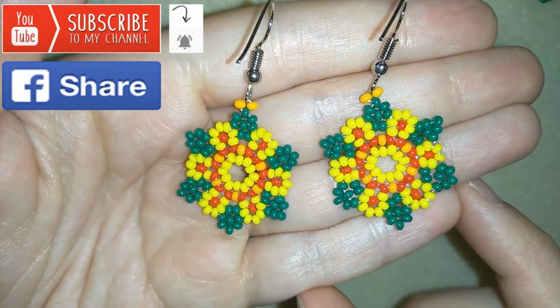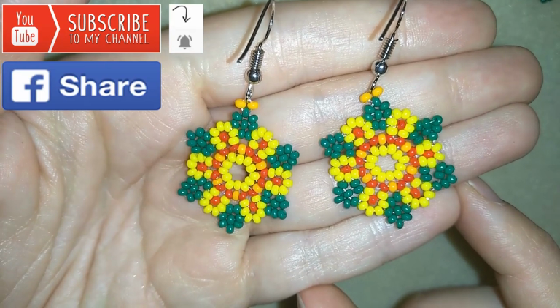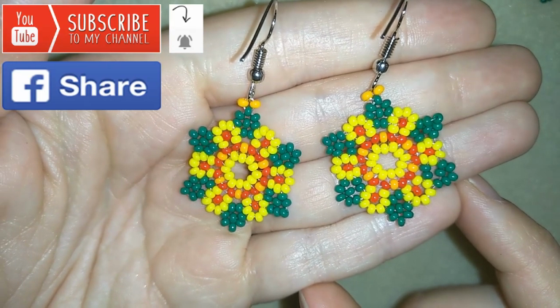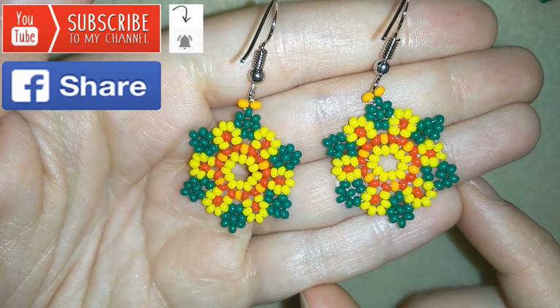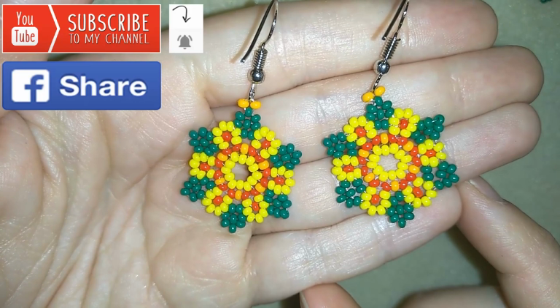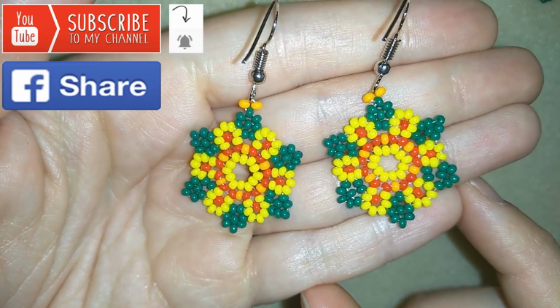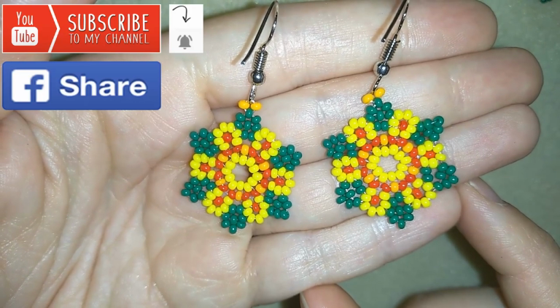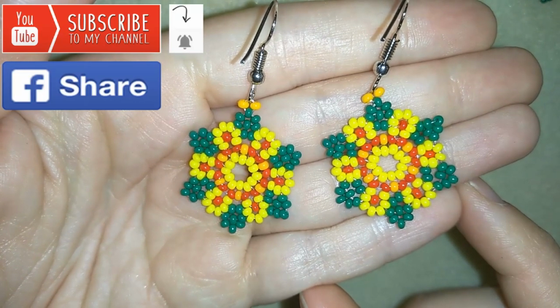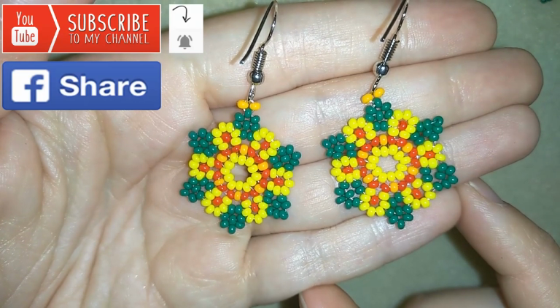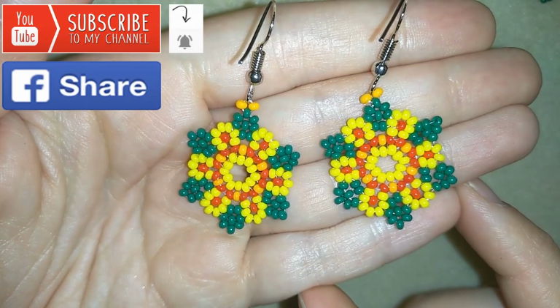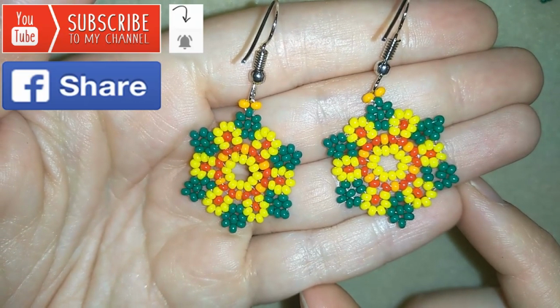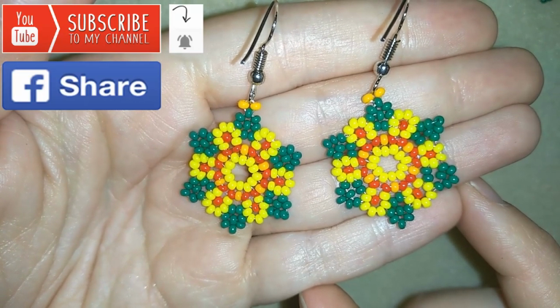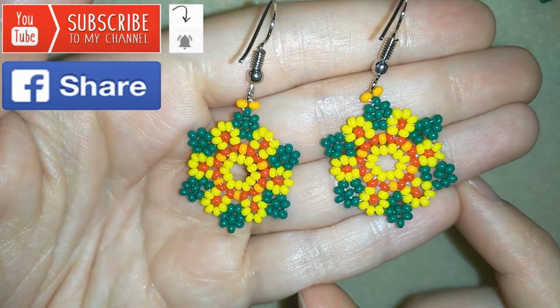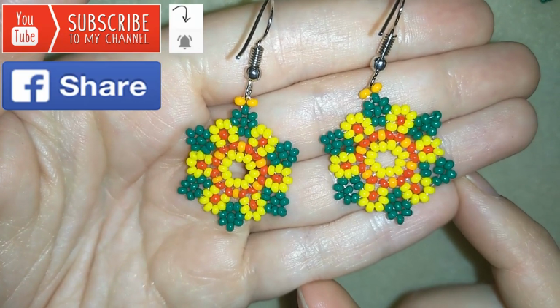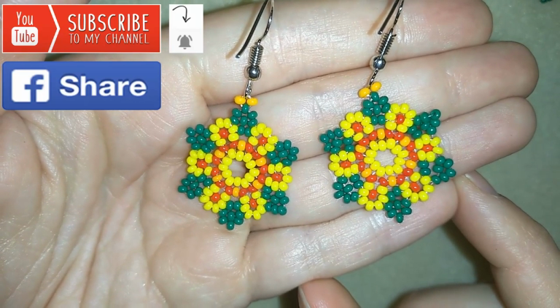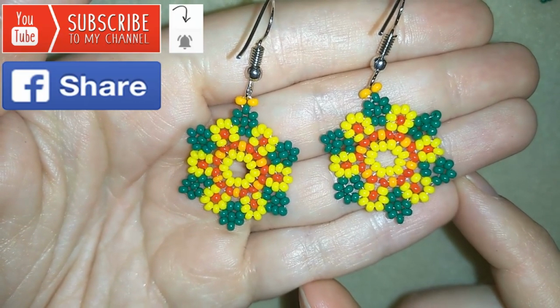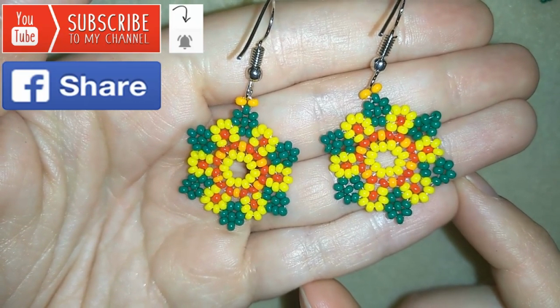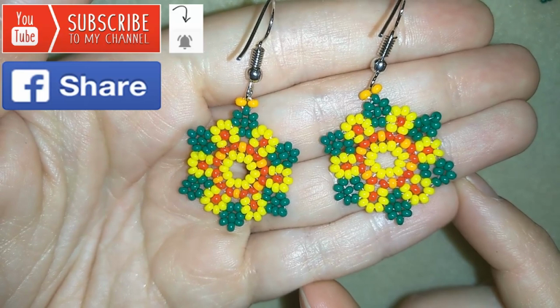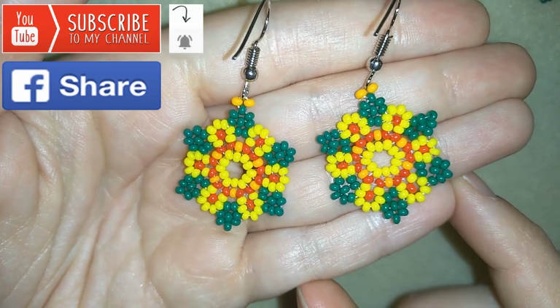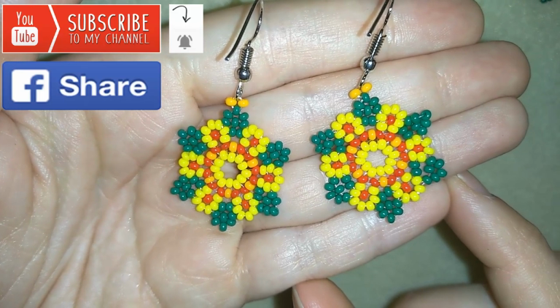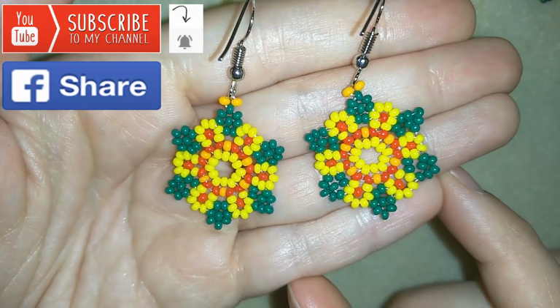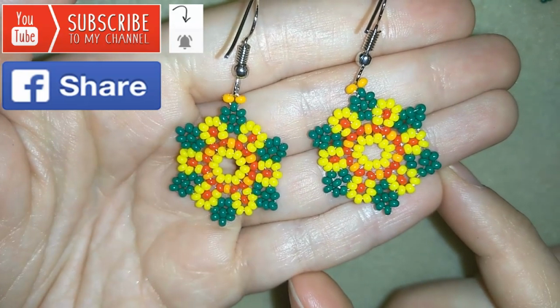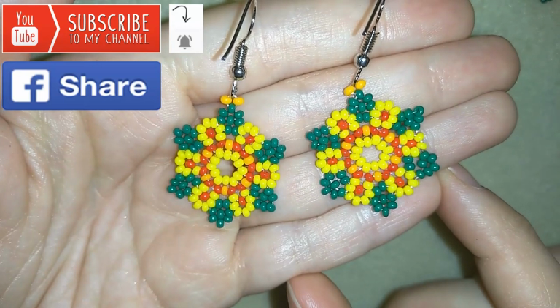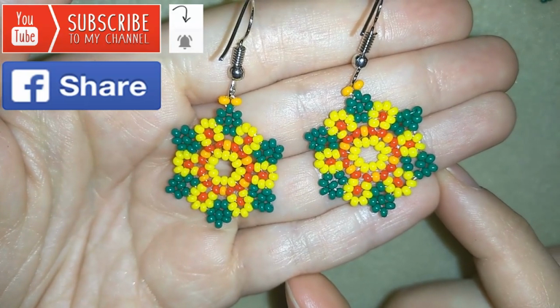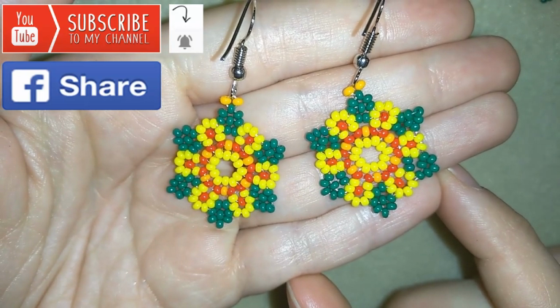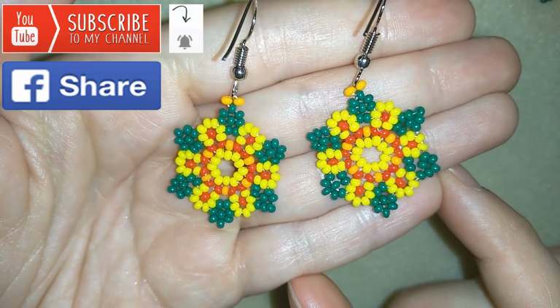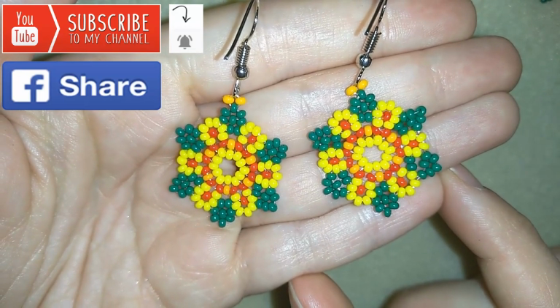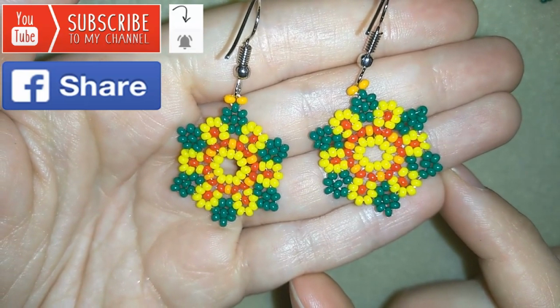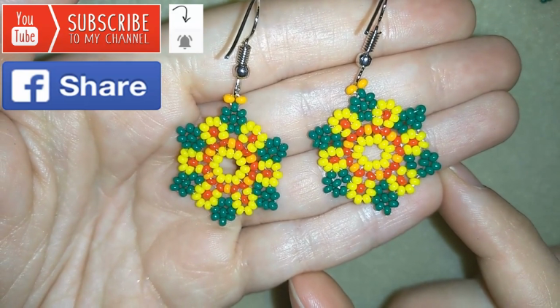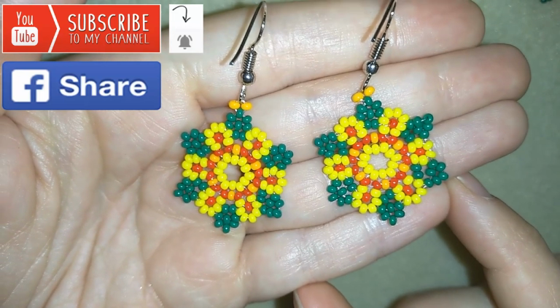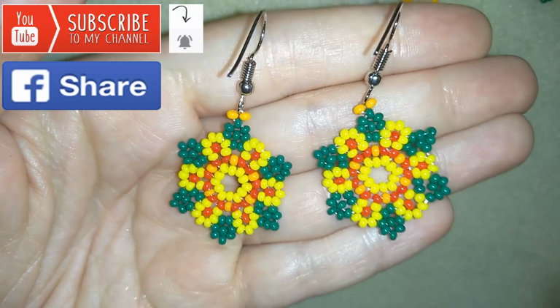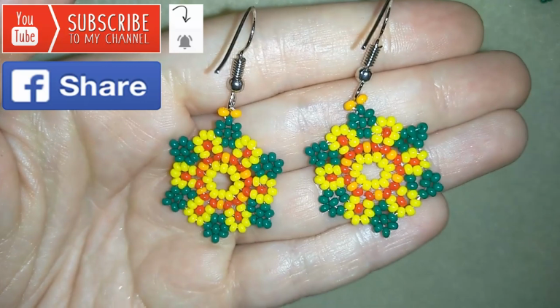Down there in the description you will find a full list of materials, a link to my store, and a link for PayPal donations to develop this channel. Thank you so much for watching. Now I will start with the list of the materials.